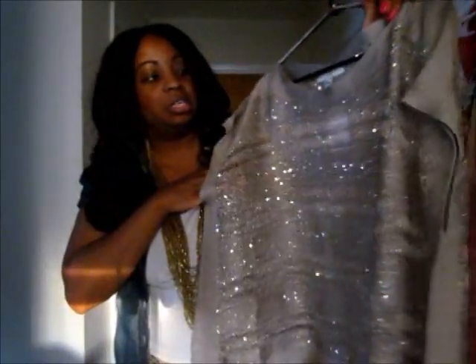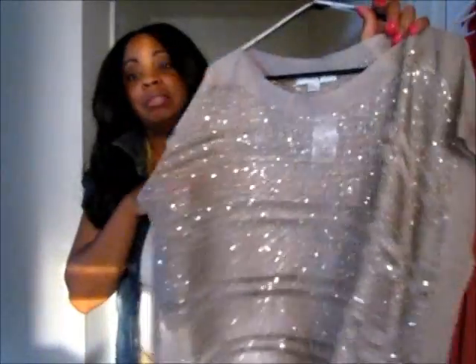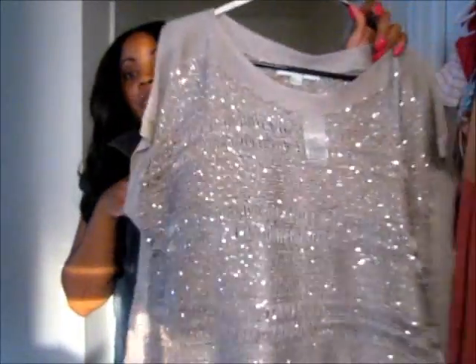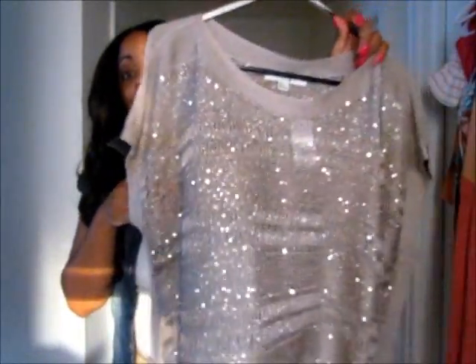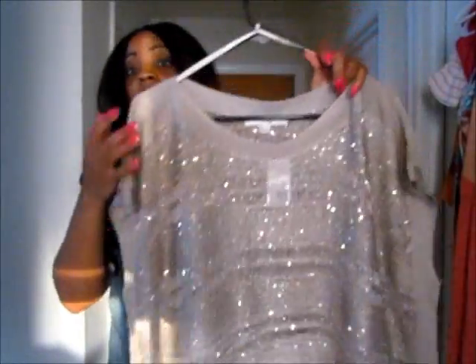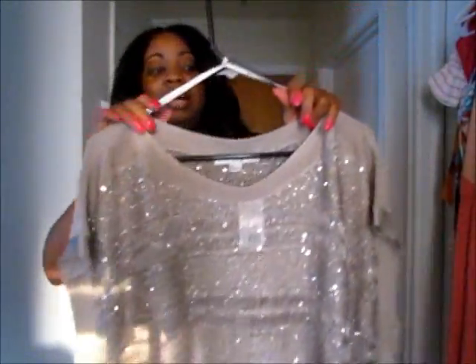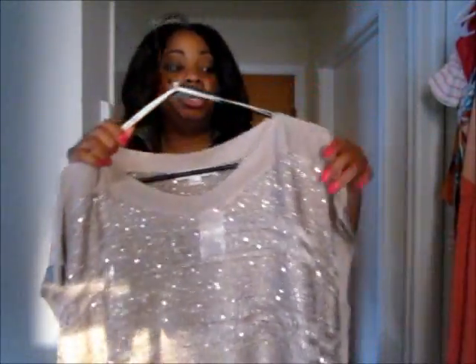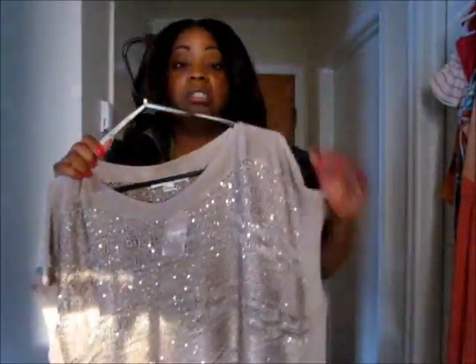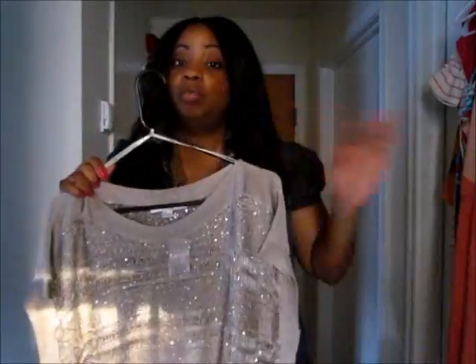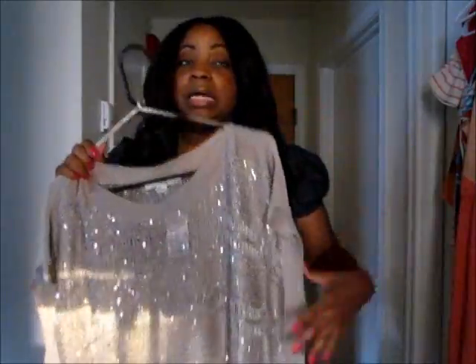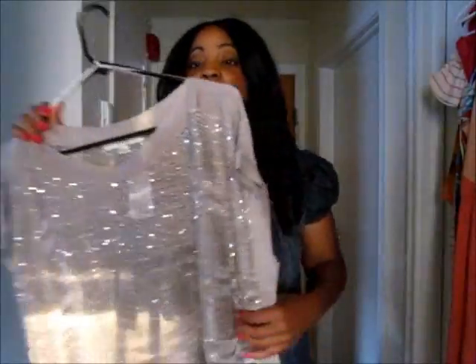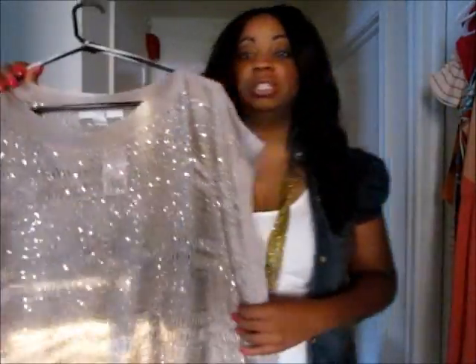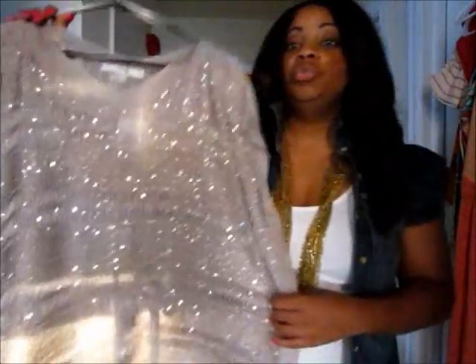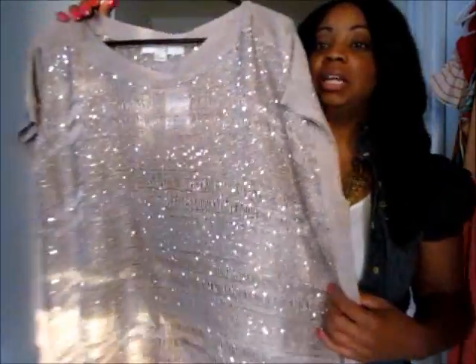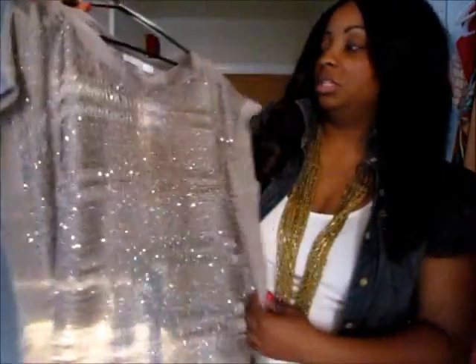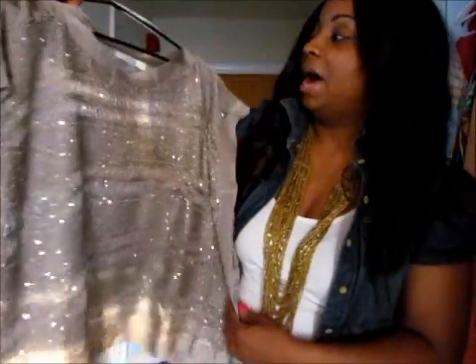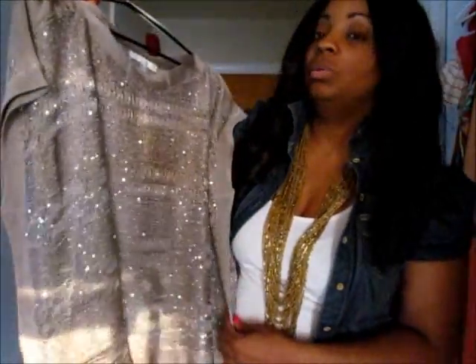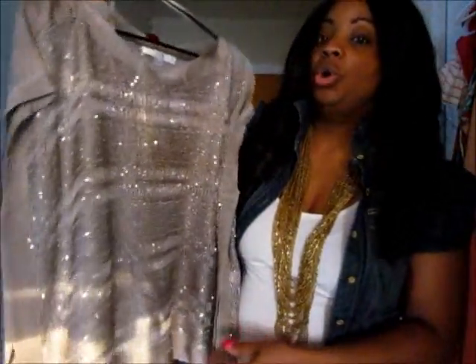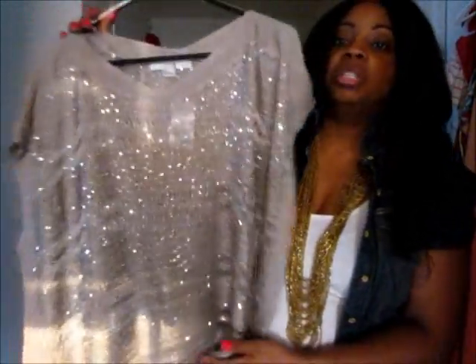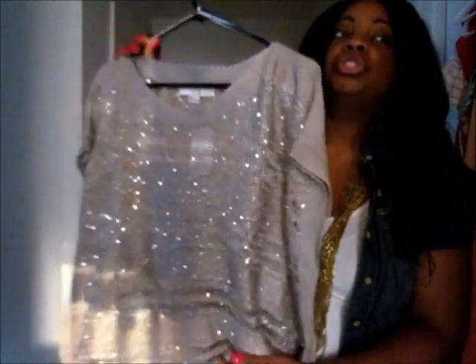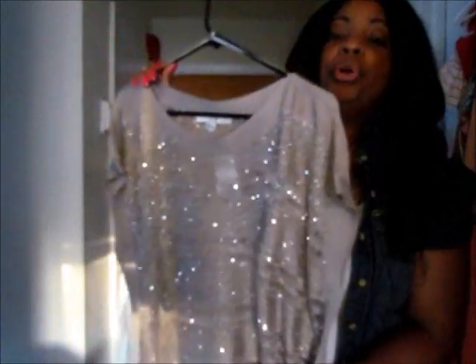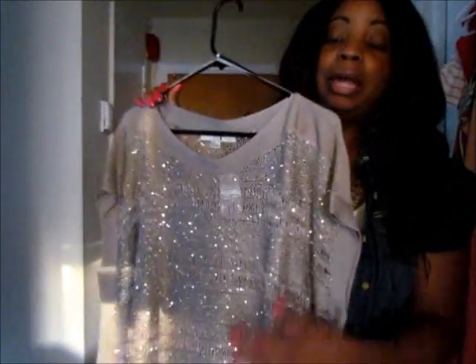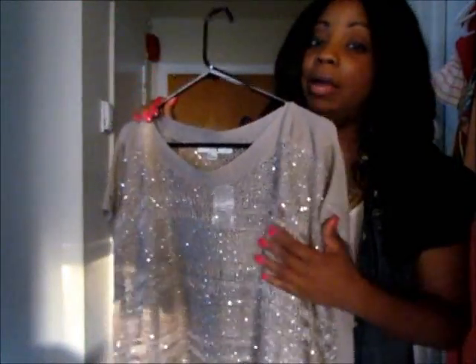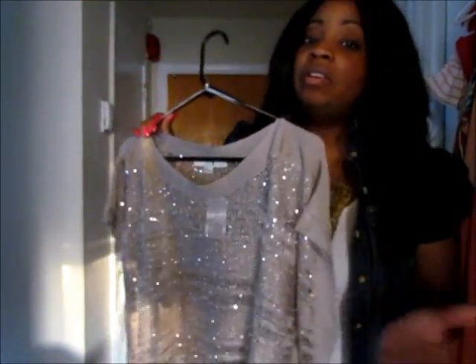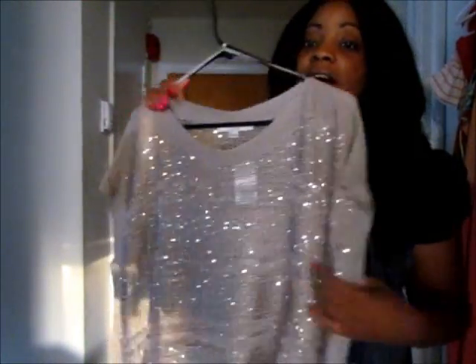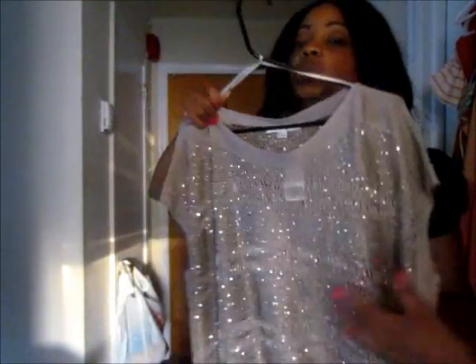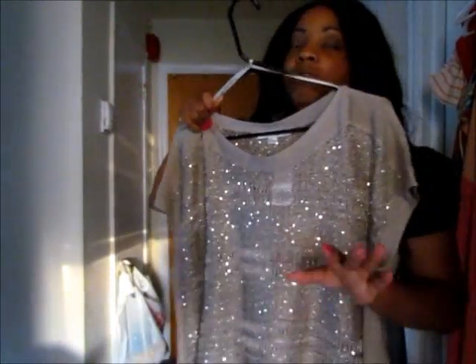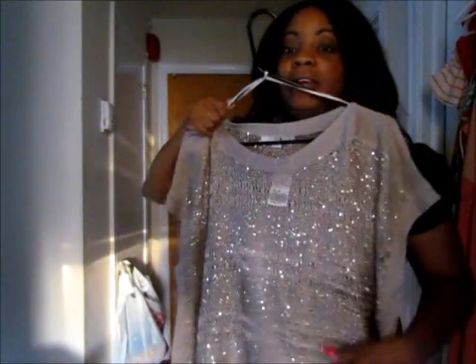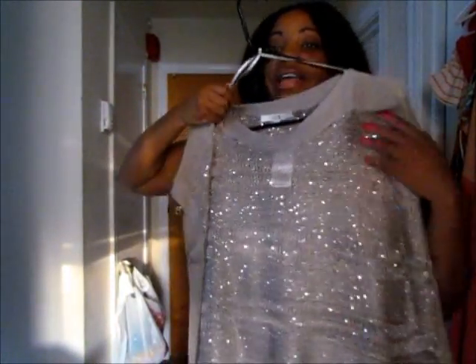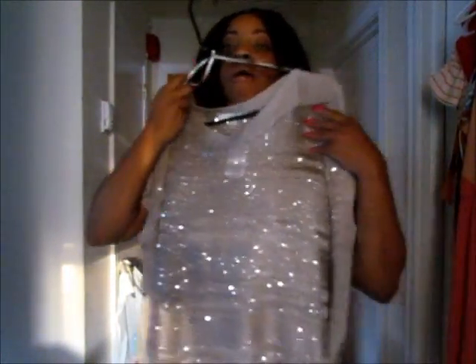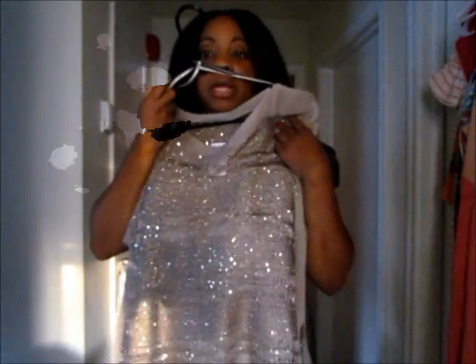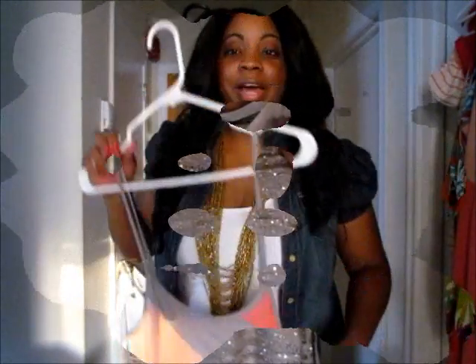It's absolutely gorgeous — the video is not even doing it justice, and the website is not doing it justice either. You've got to see it in person. This would be so pretty at night or even in the daytime, but especially fabulous at night. I cannot wait to wear this.